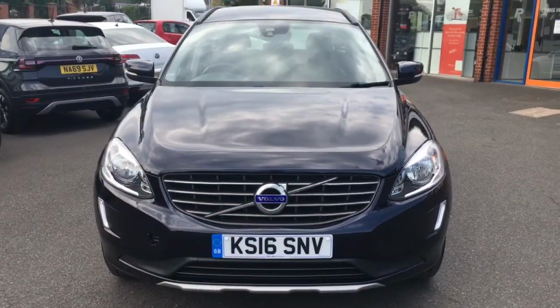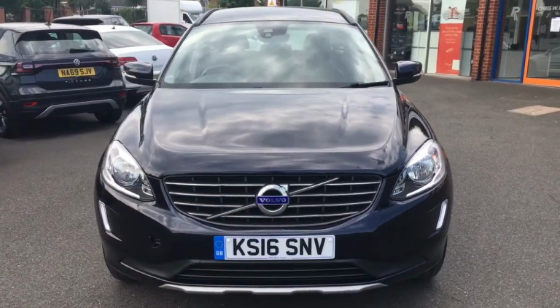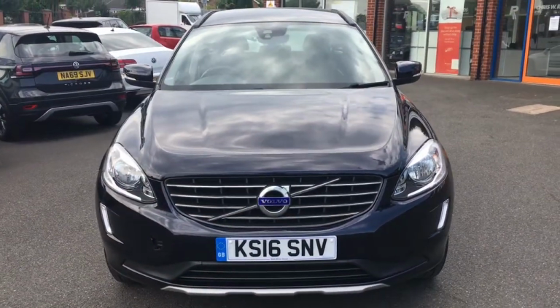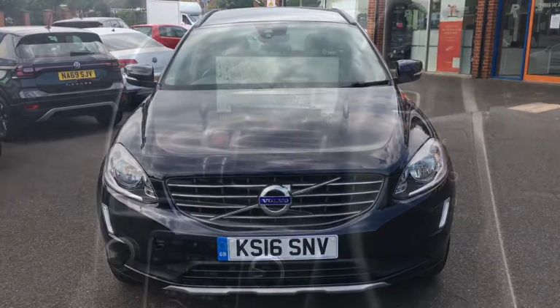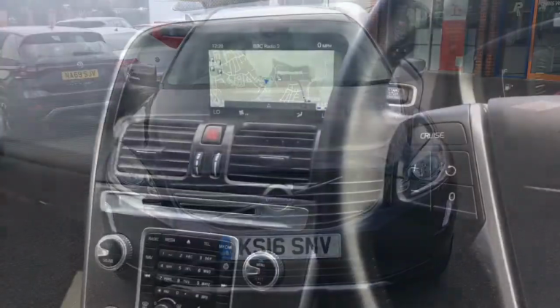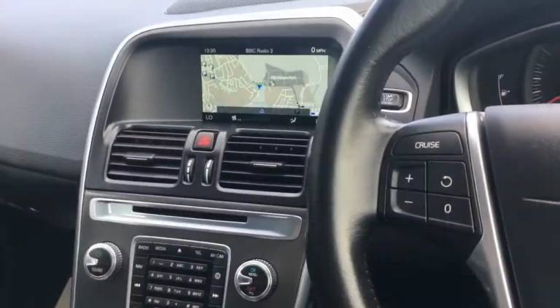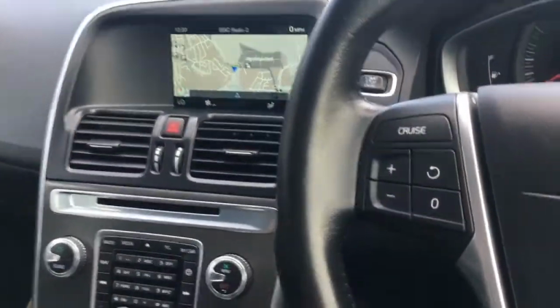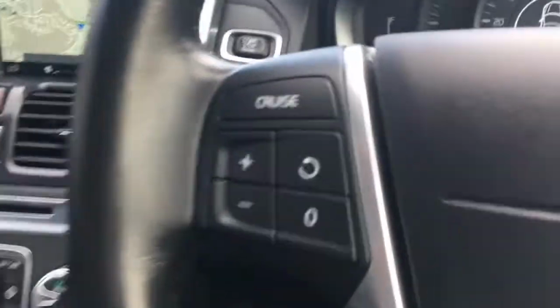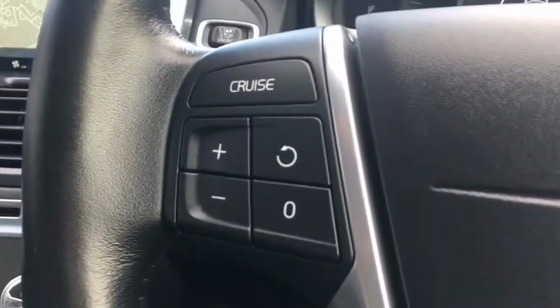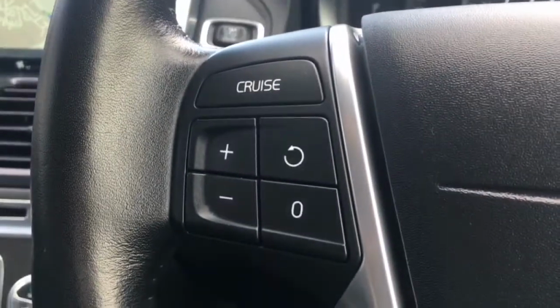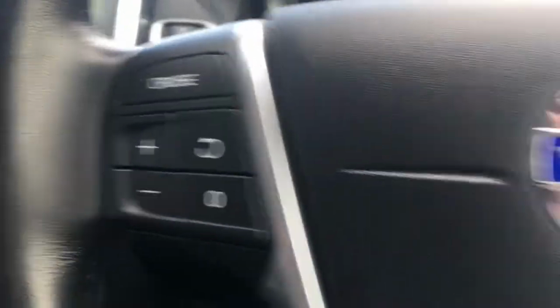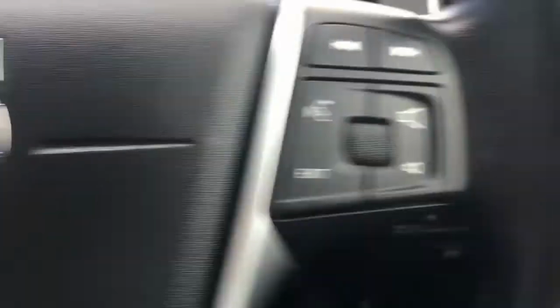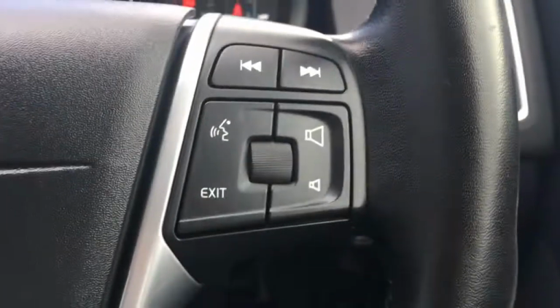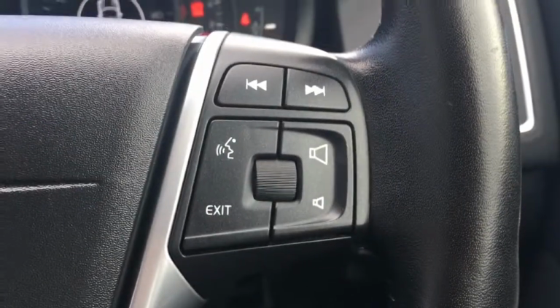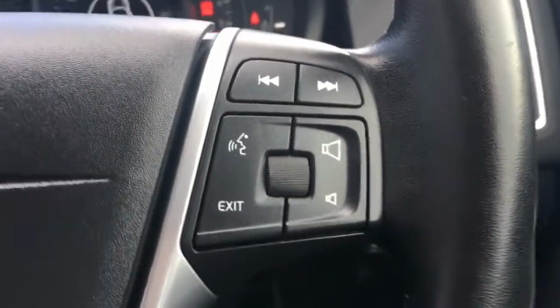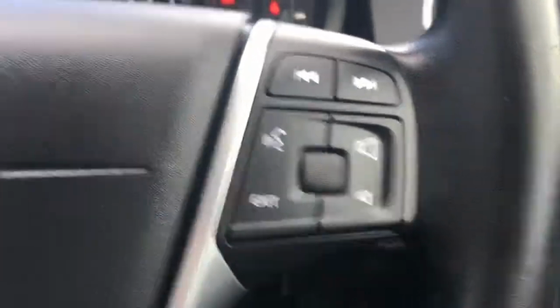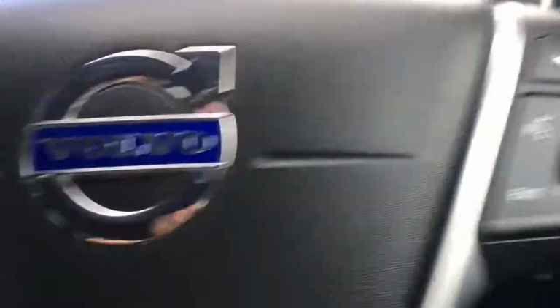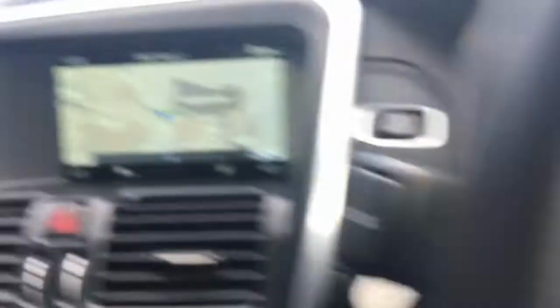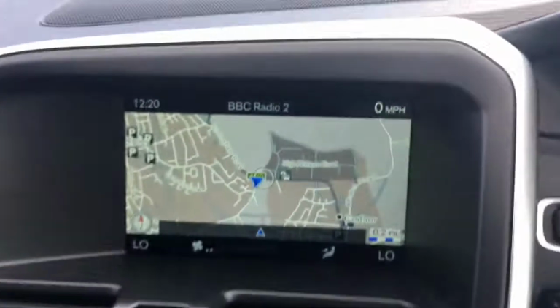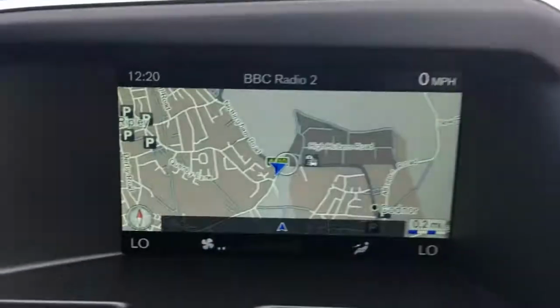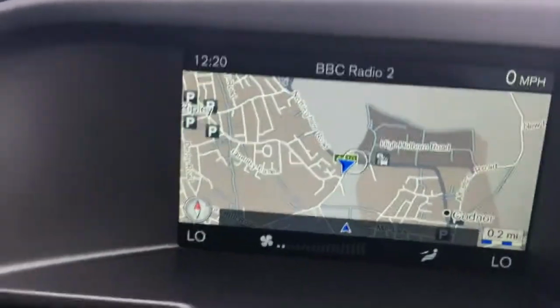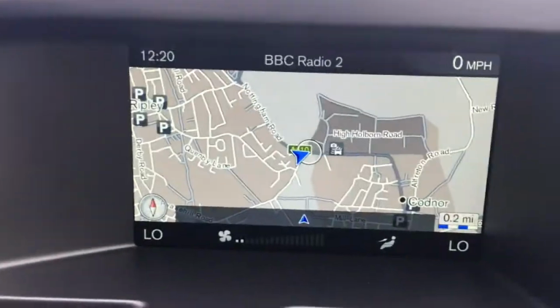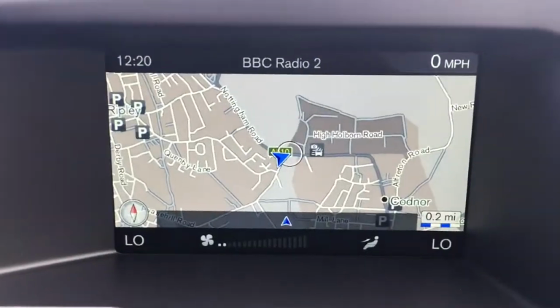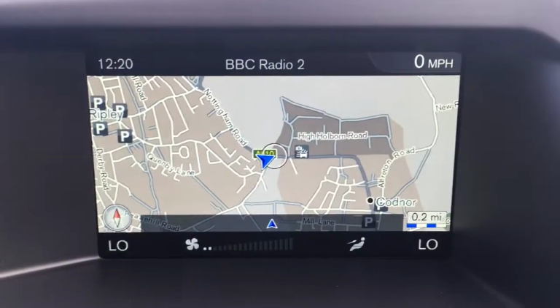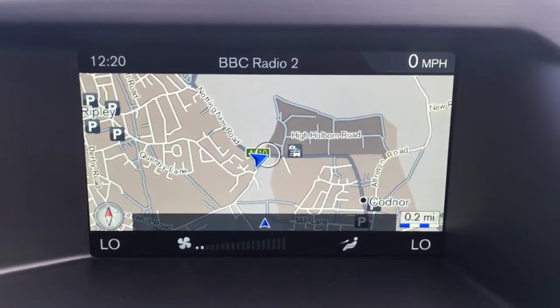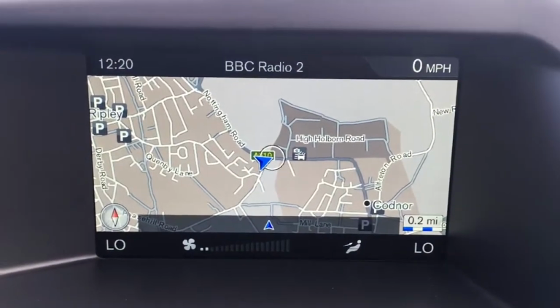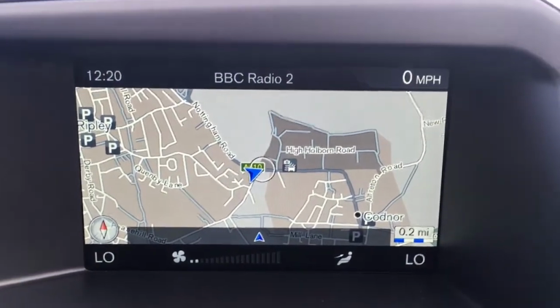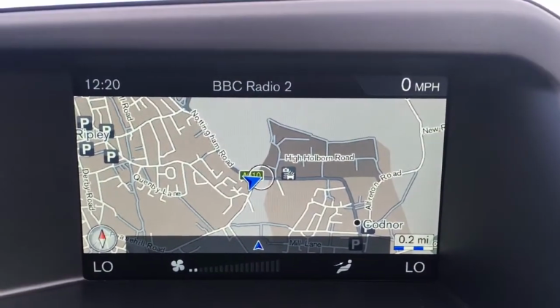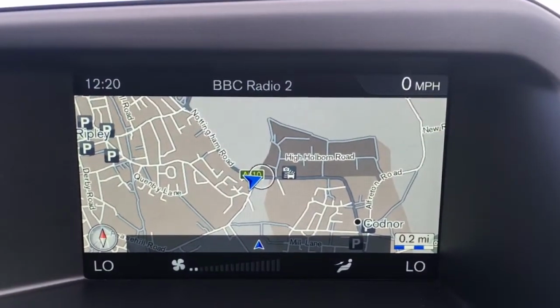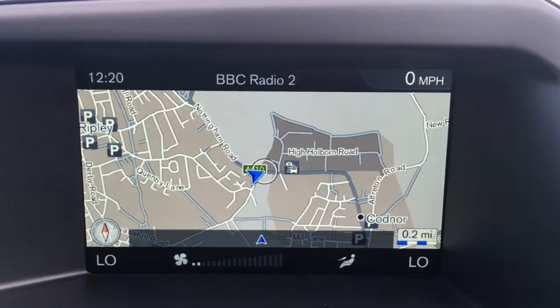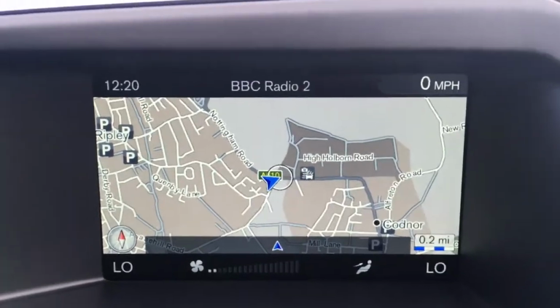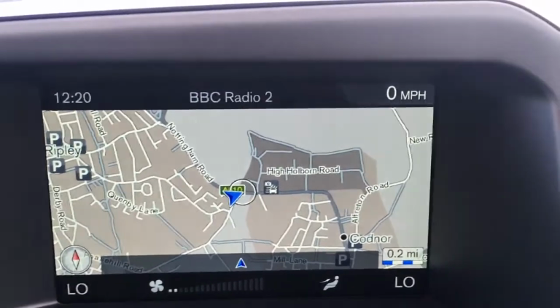Now let's have a quick look at the interior. We've got the cruise control over here and some audio volume controls just there. Moving over to the screen, you'll see we've currently got the map up for the sat nav — it's a great size, it's in colour, and it's lovely and clear.